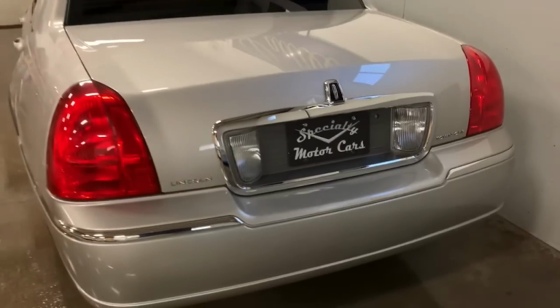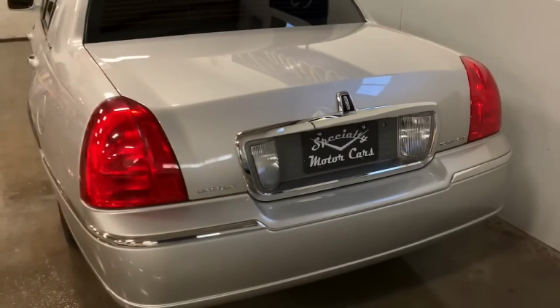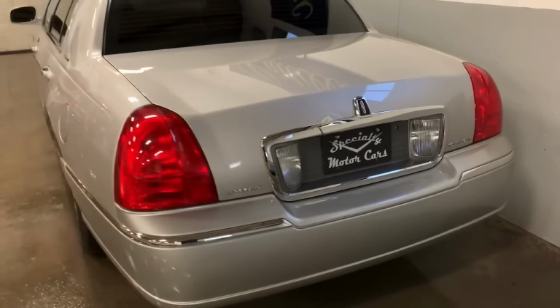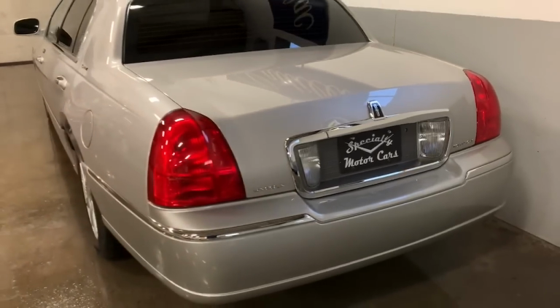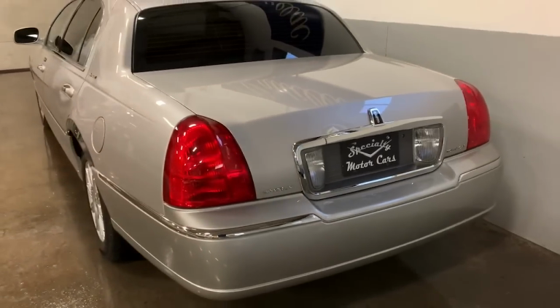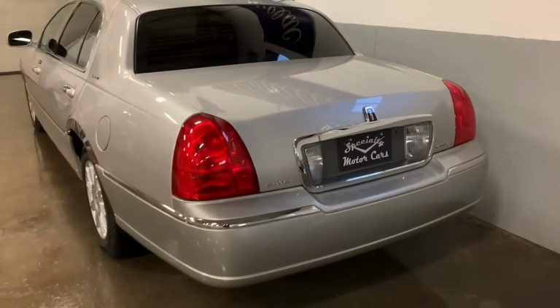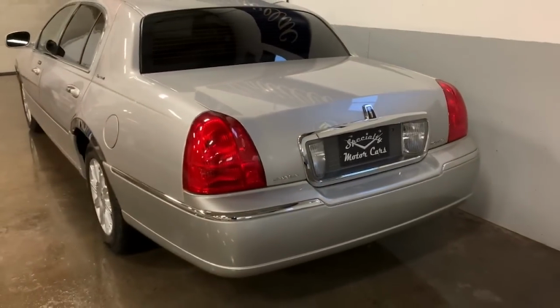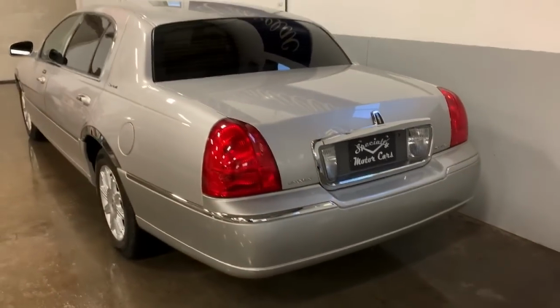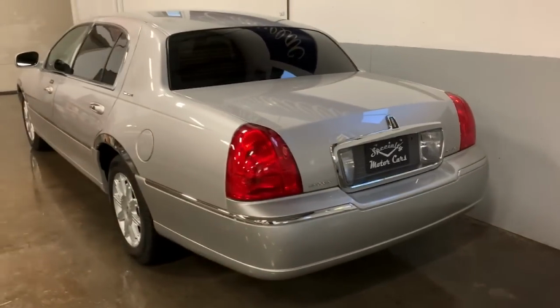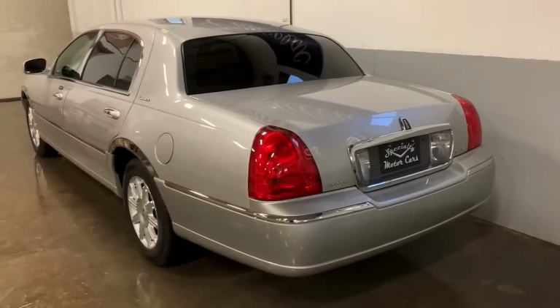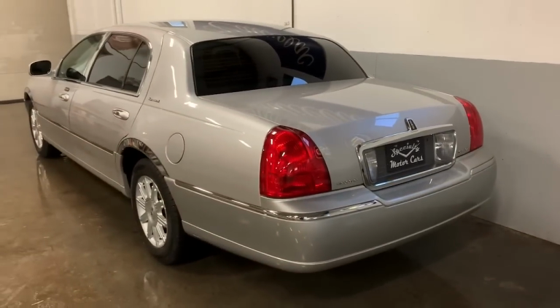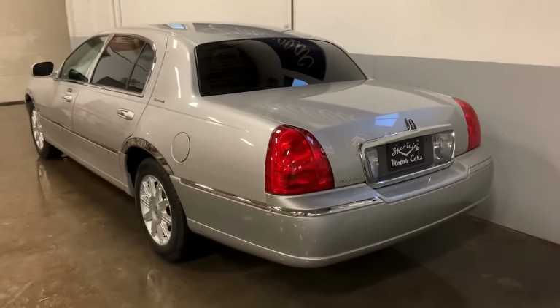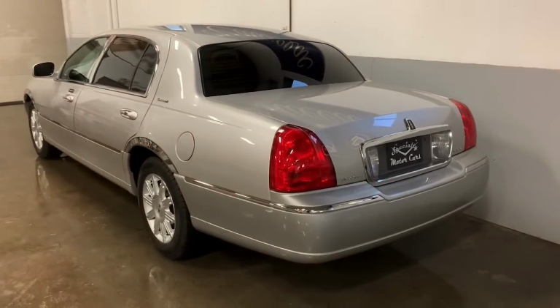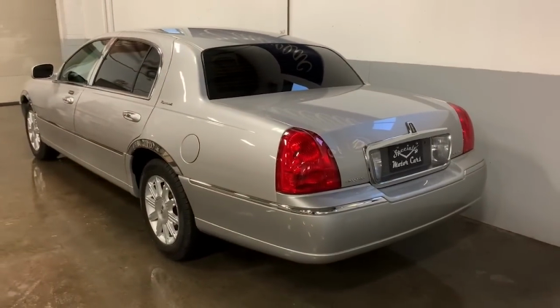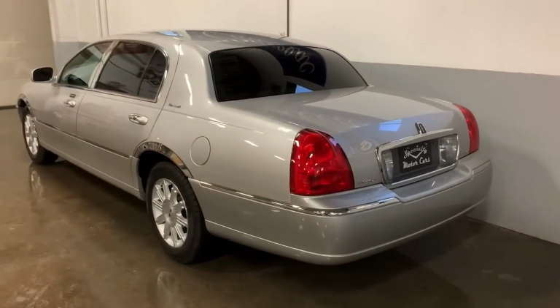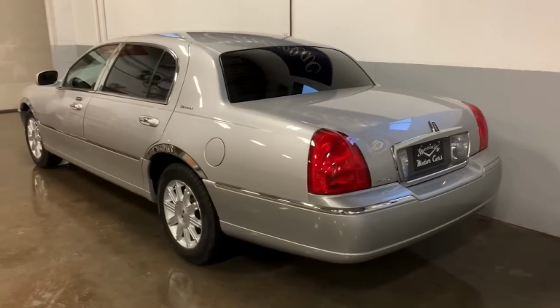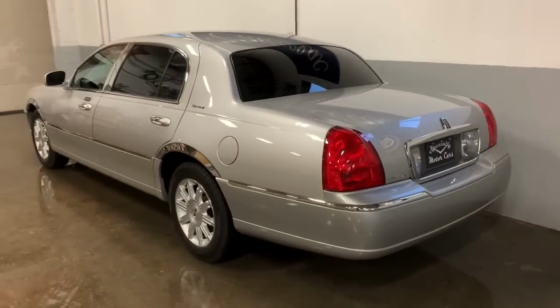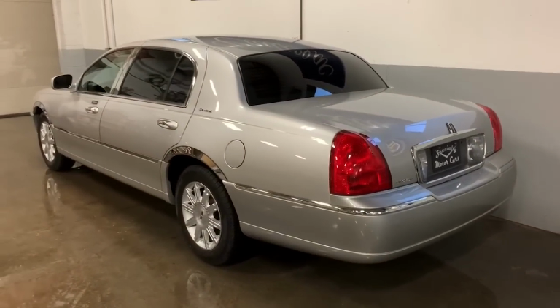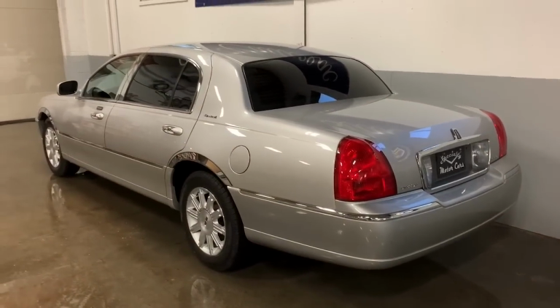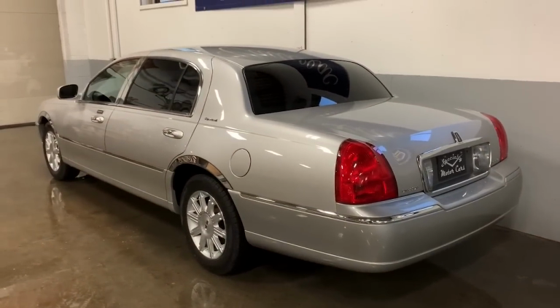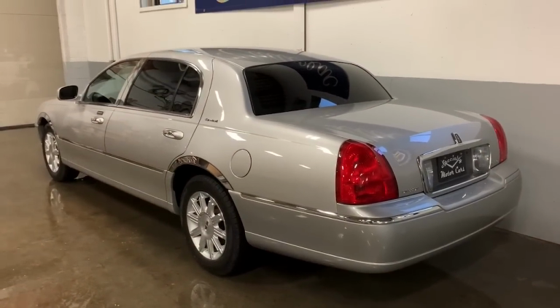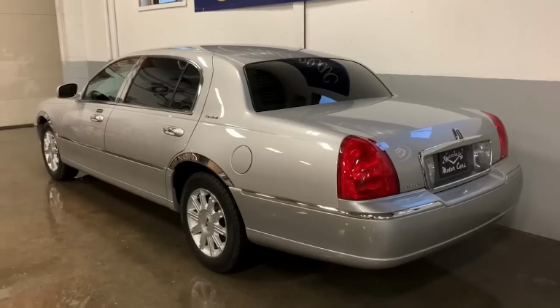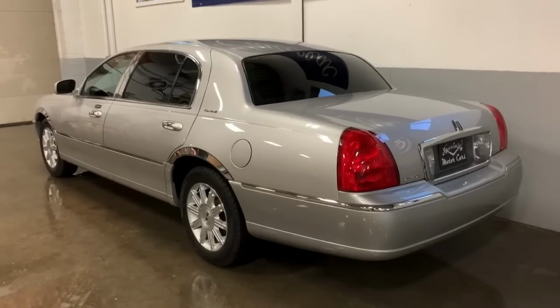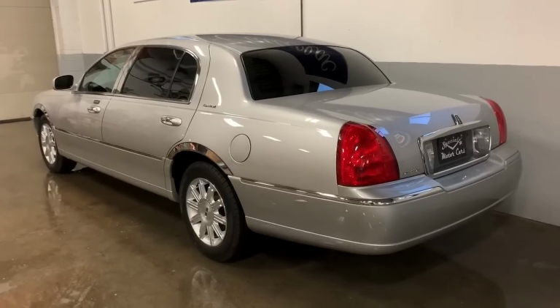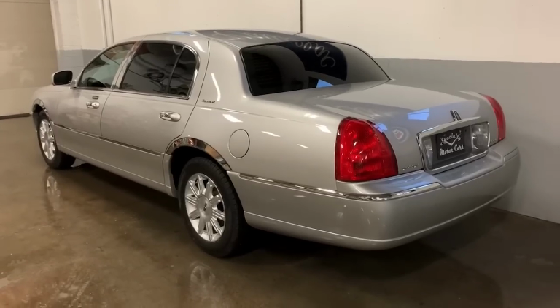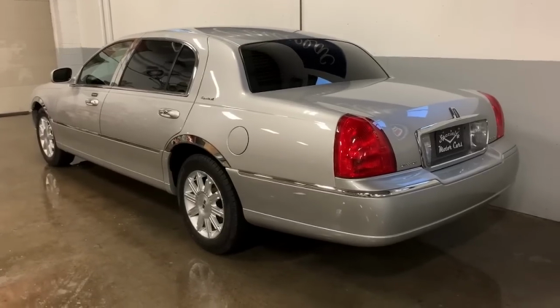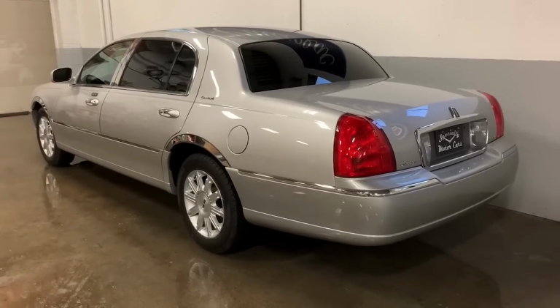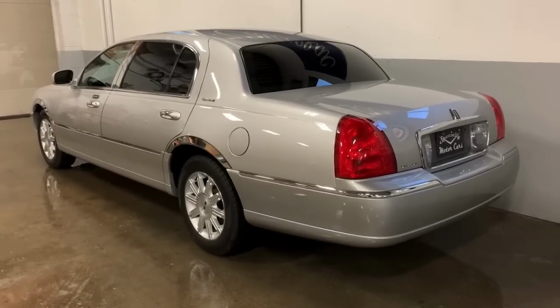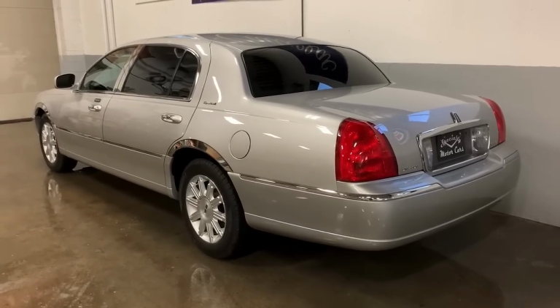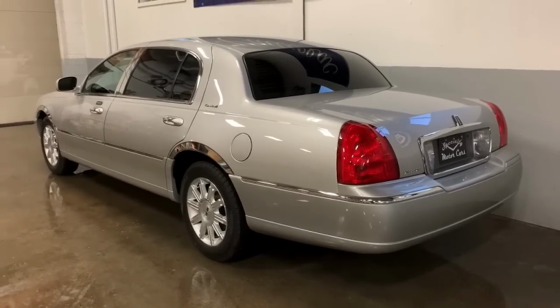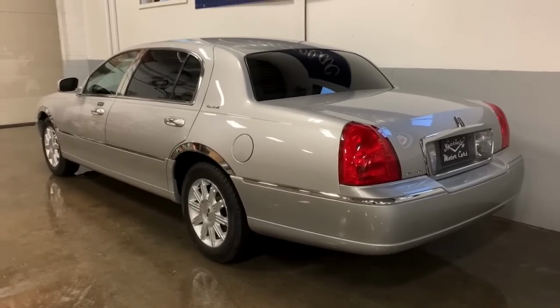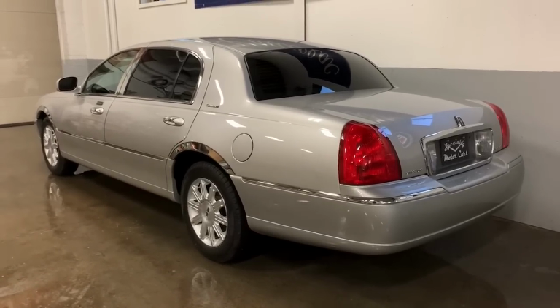It's a really nice car — 2008 Lincoln Town Car Signature L, long wheelbase. I'm going to spin it around, show you the inside after that, open the hood and the trunk, and take it for a spin.